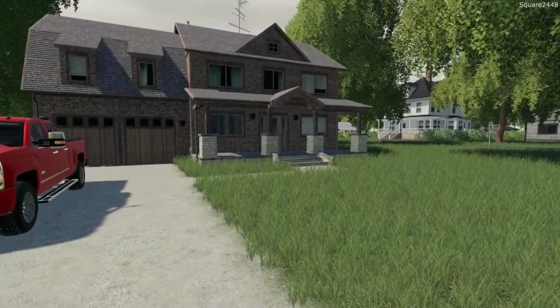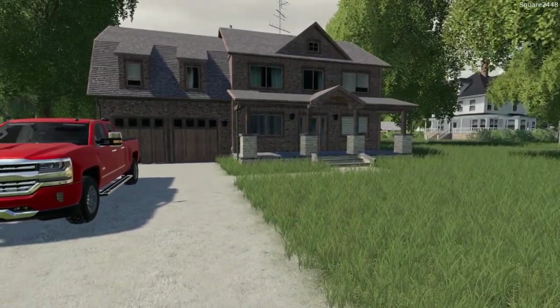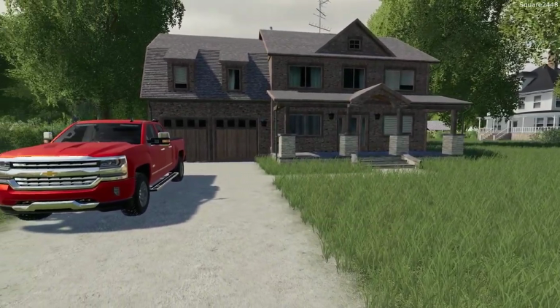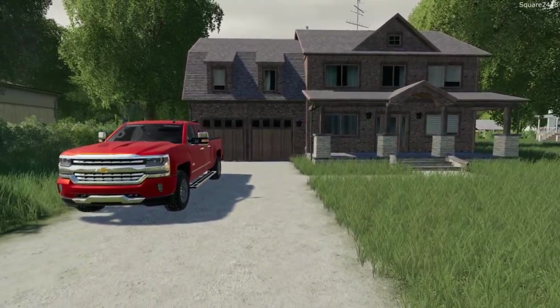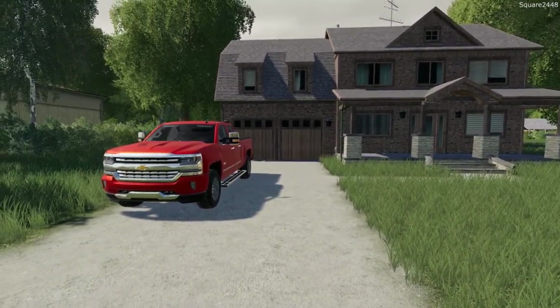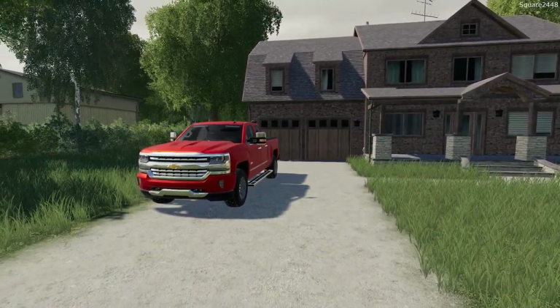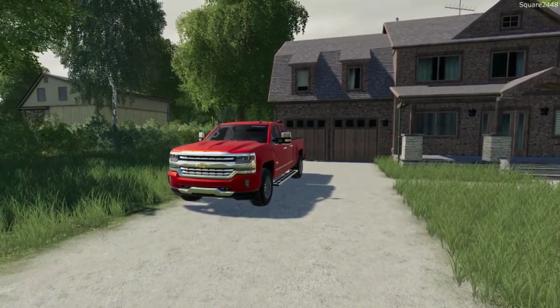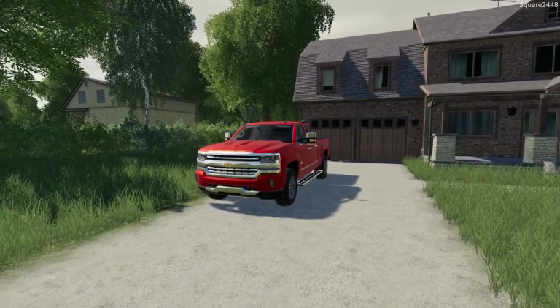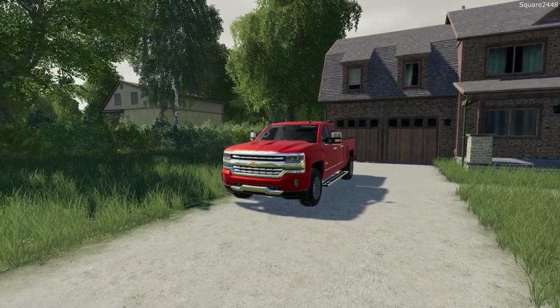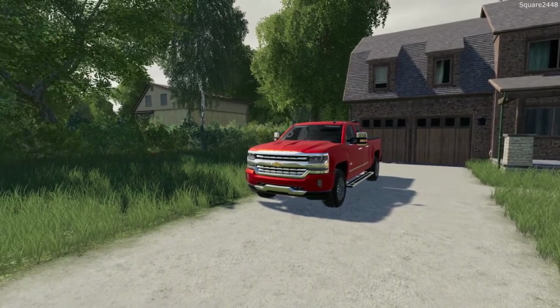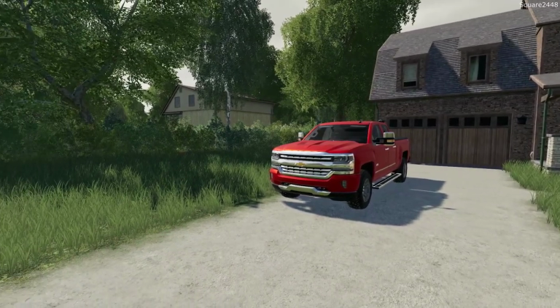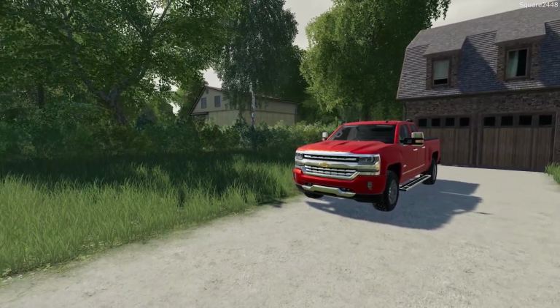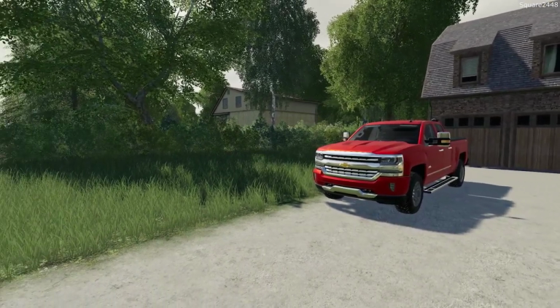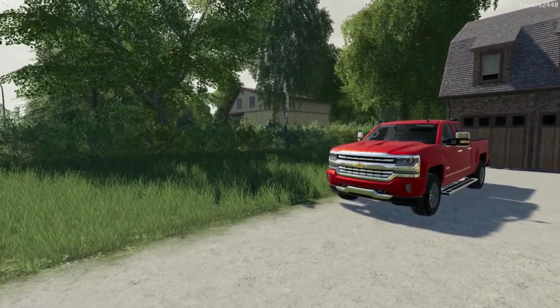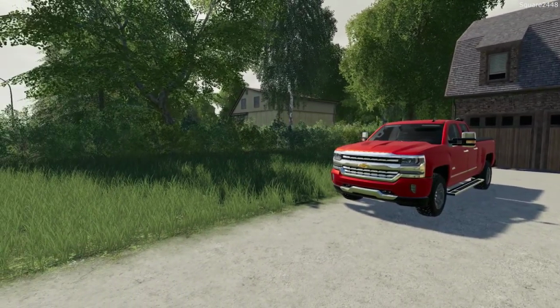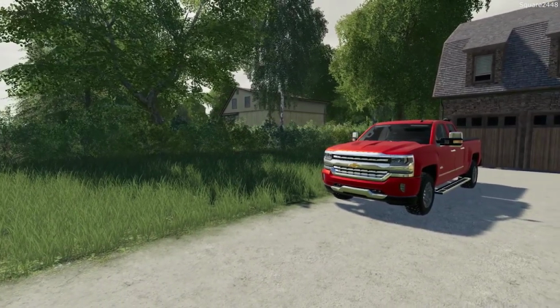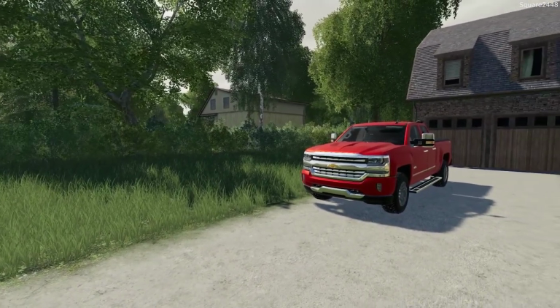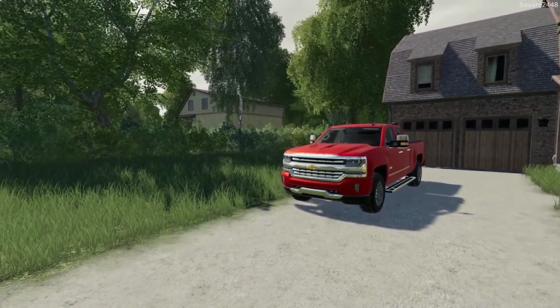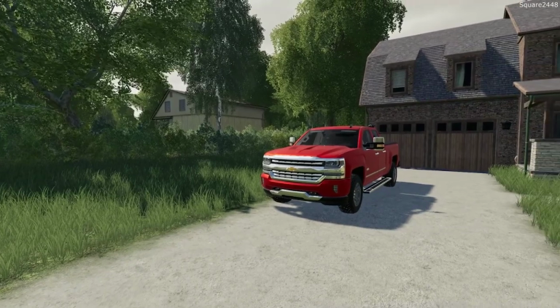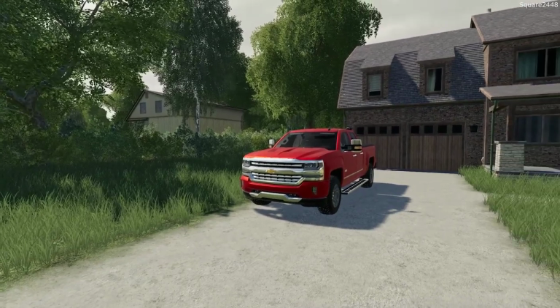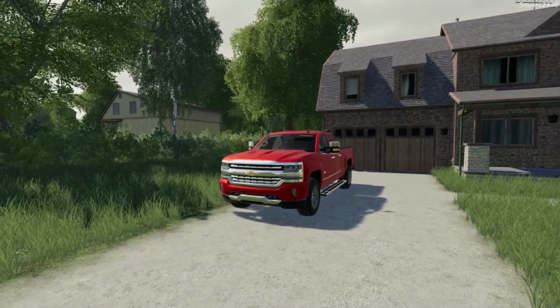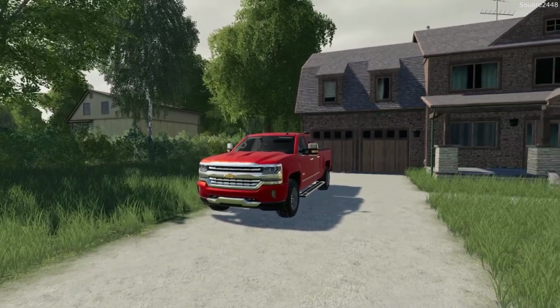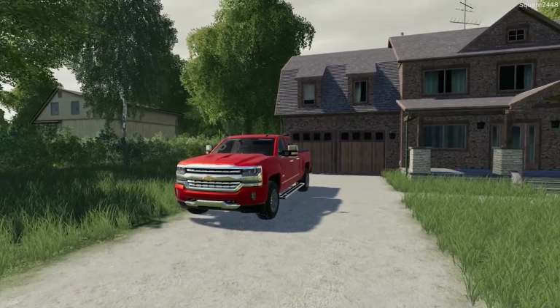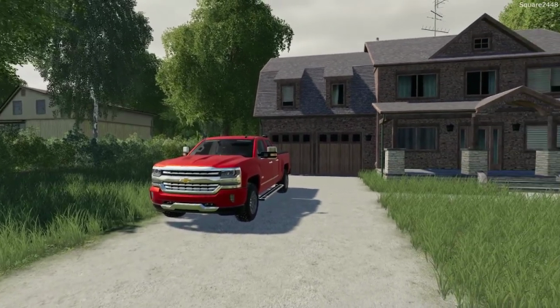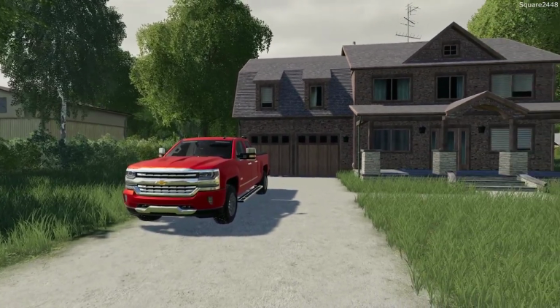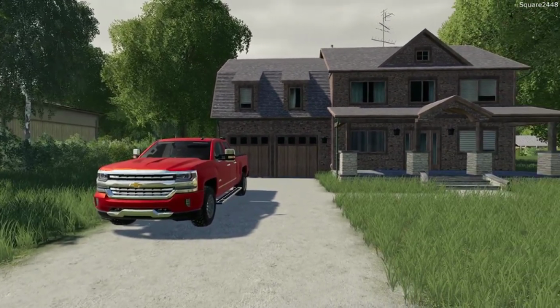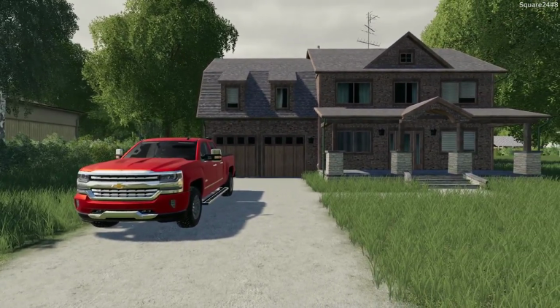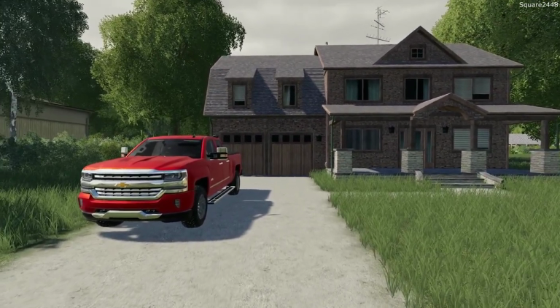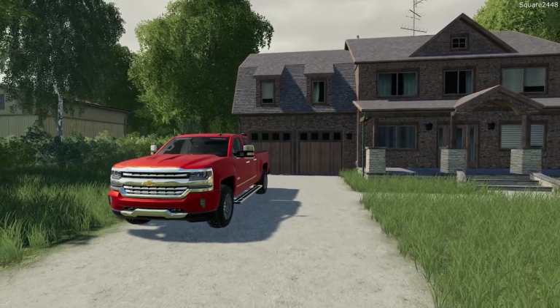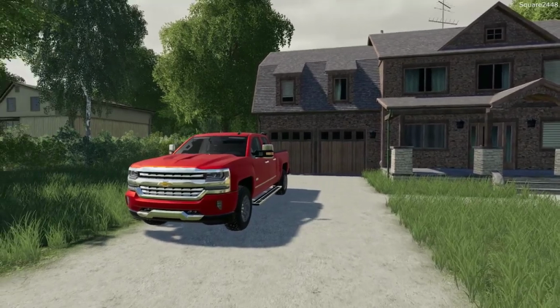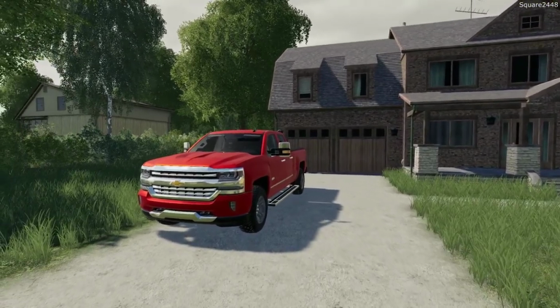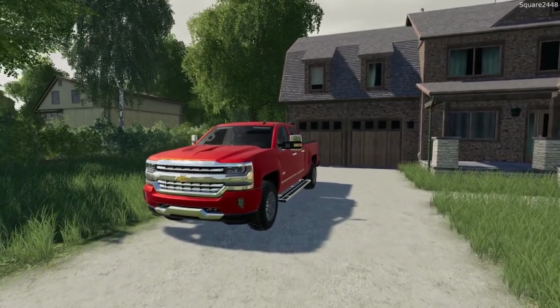Today we are back with a repo series on the Nebraska Lions USA map. We will be using a Freightliner rollback to repo two pickup trucks, a forklift, and a lawnmower. We'll be heading over to the shop in our Chevy 1500.